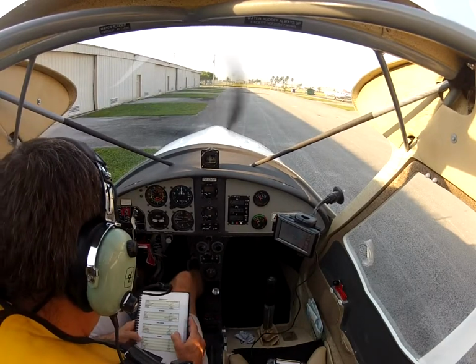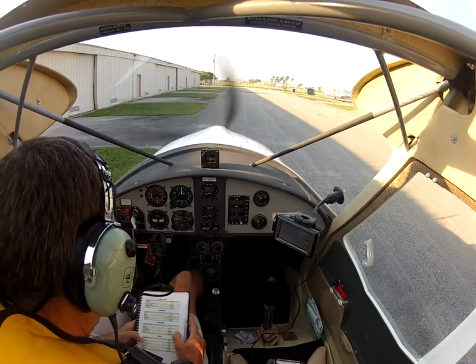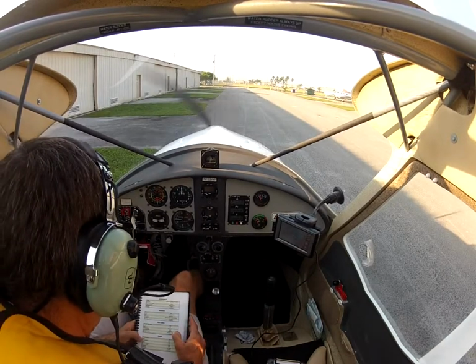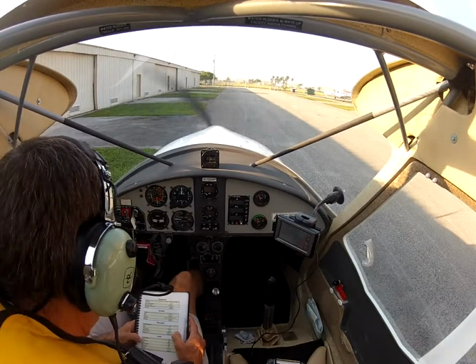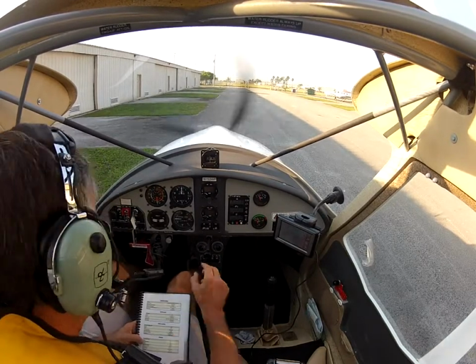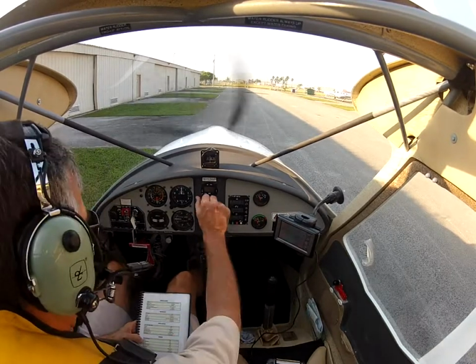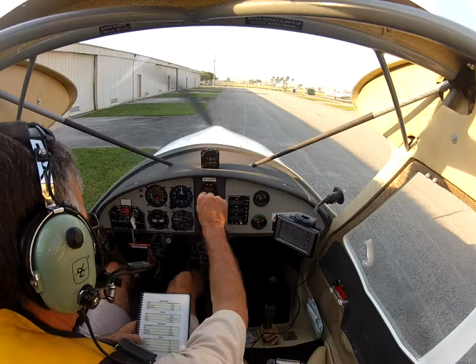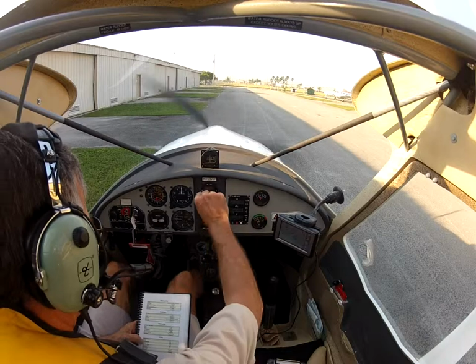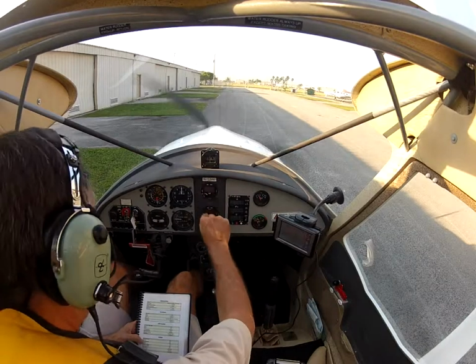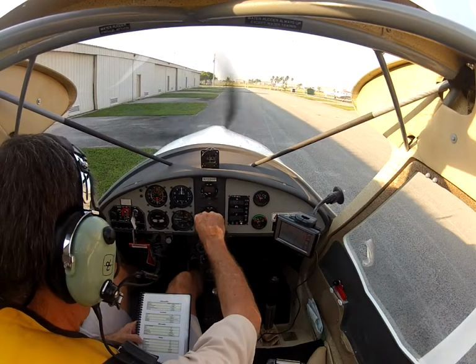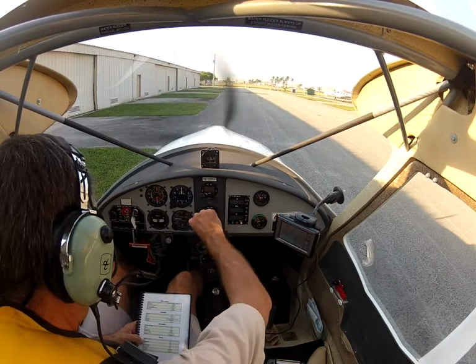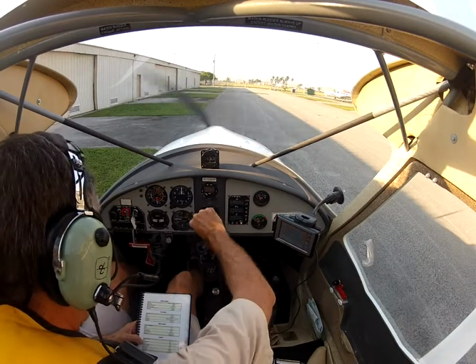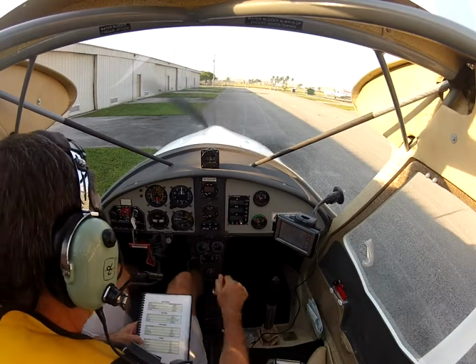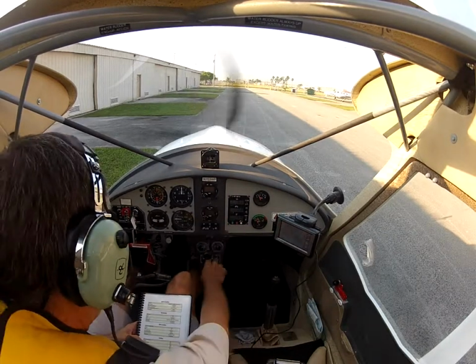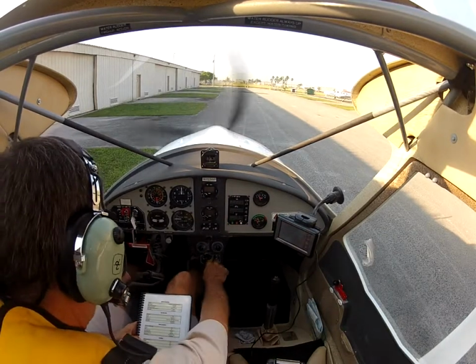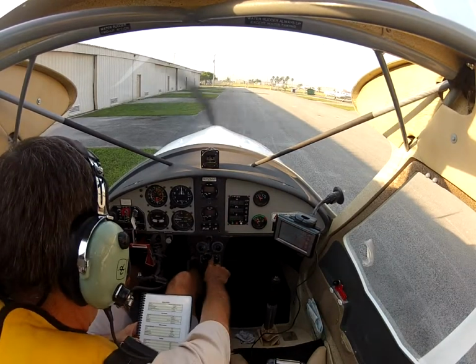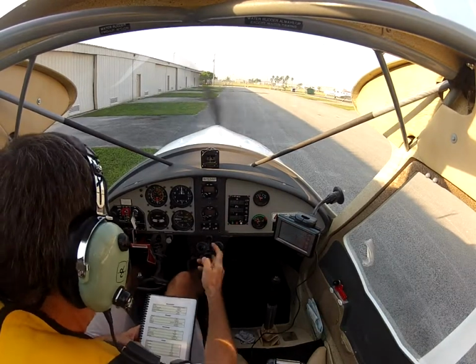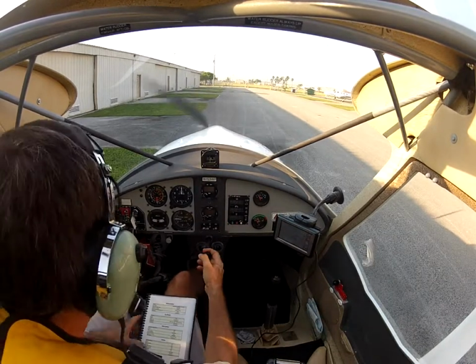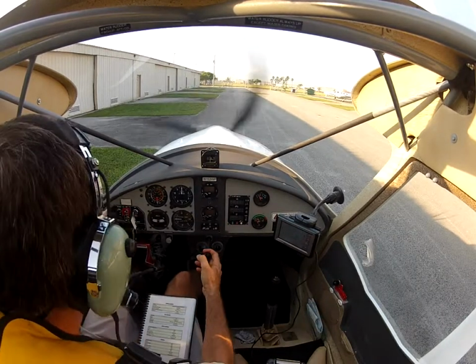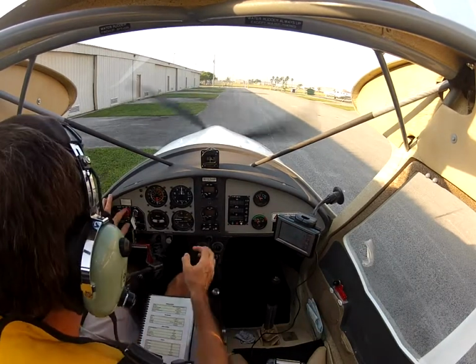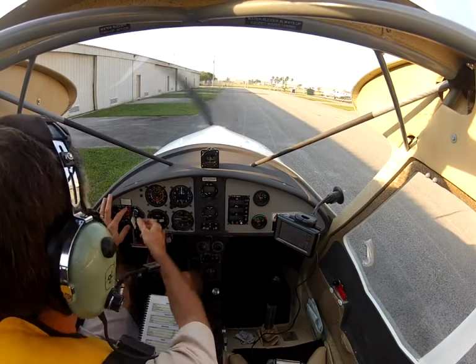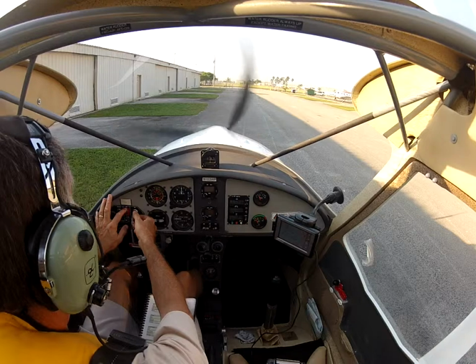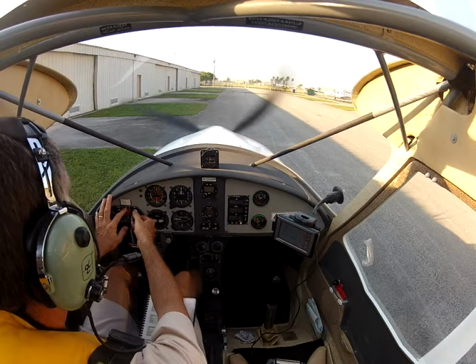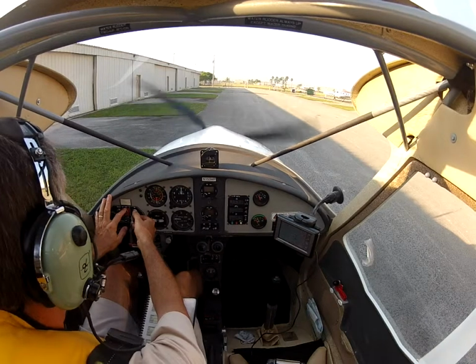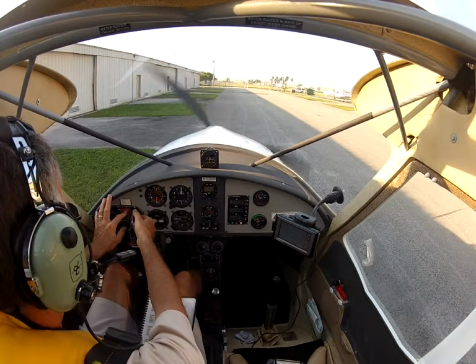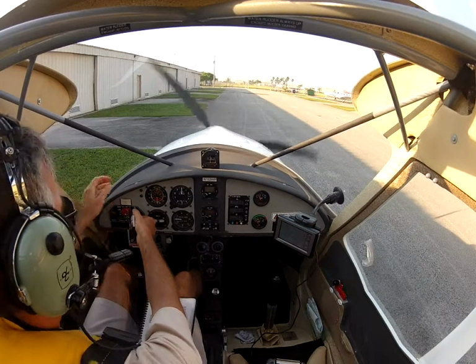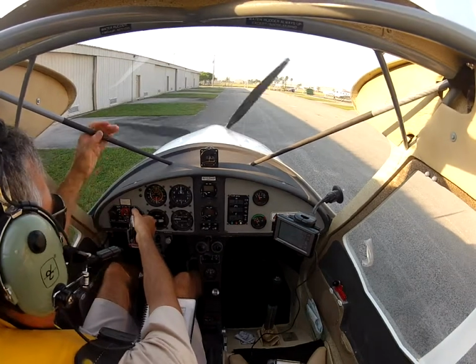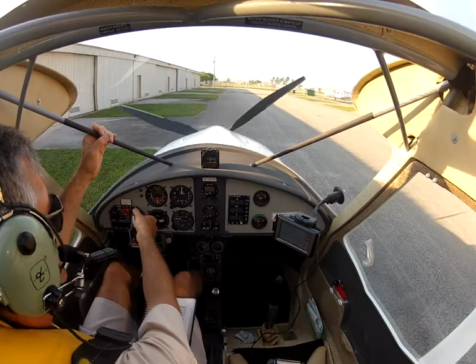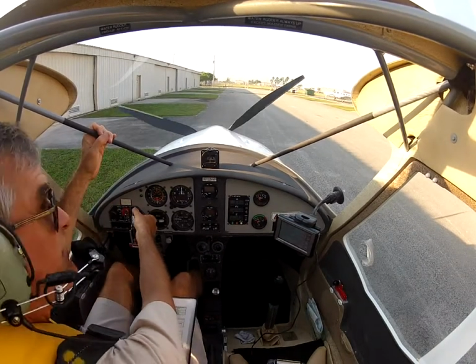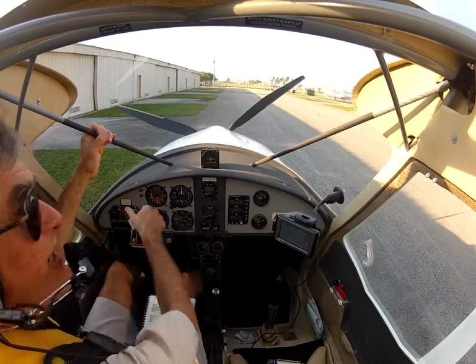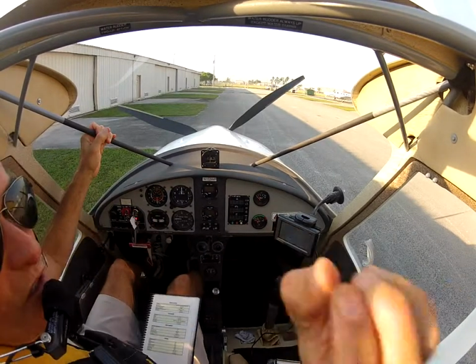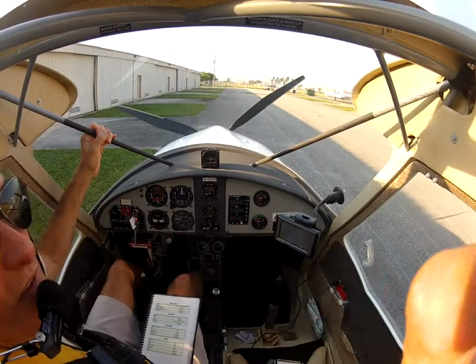At parking: brakes set, radio off, transponder off, lights off, mission switches off, battery off — and we're done.